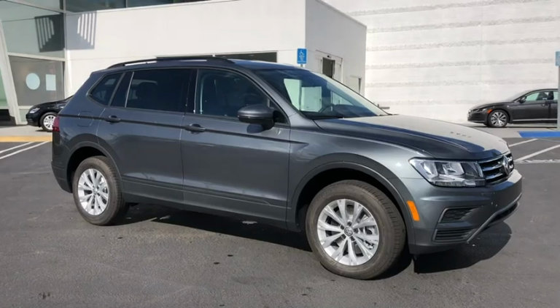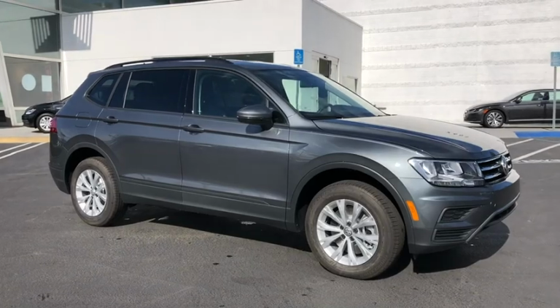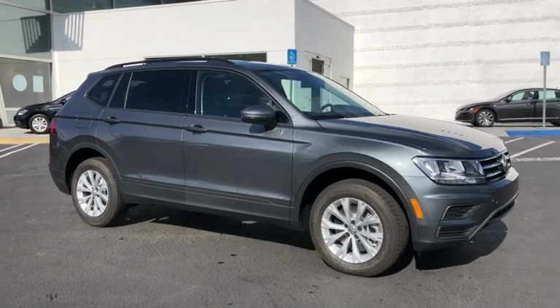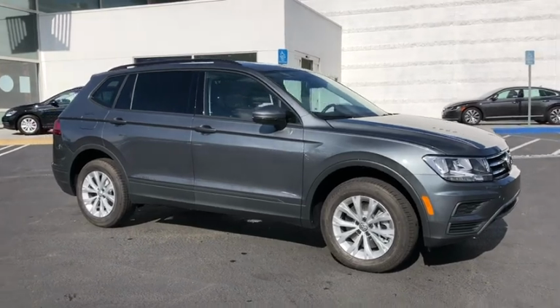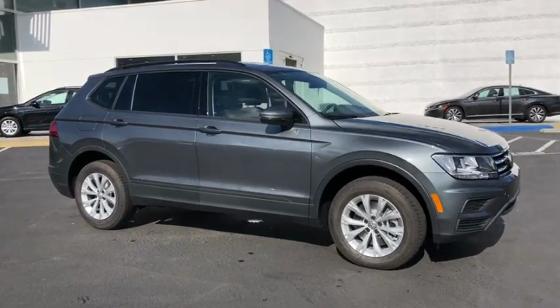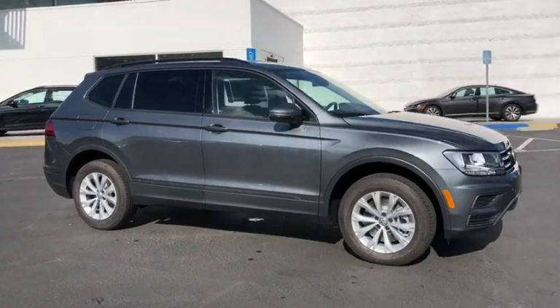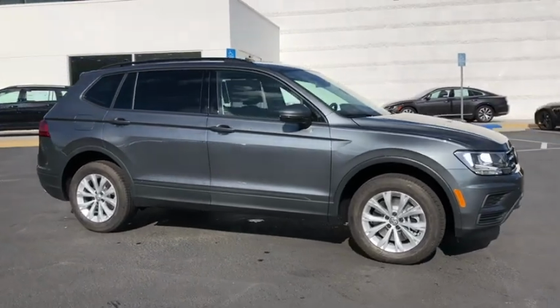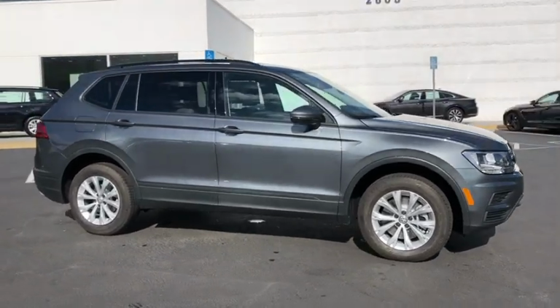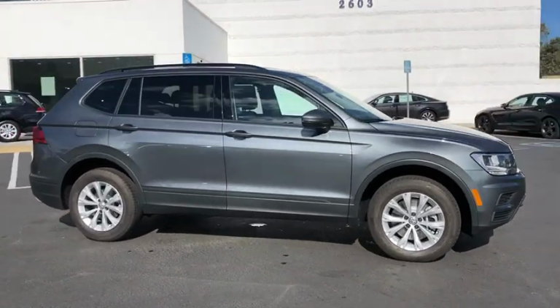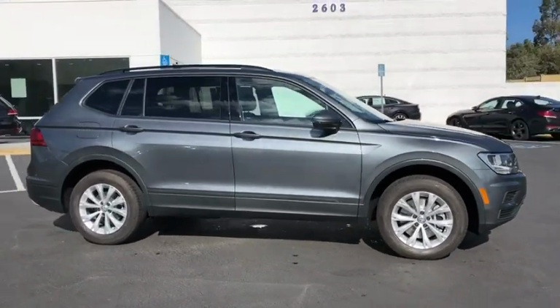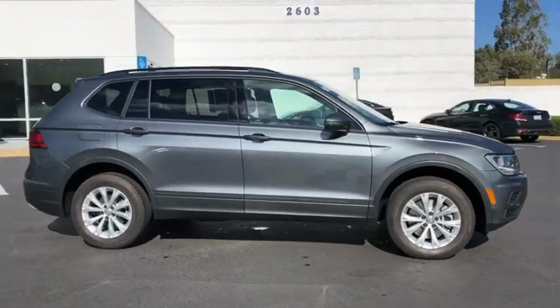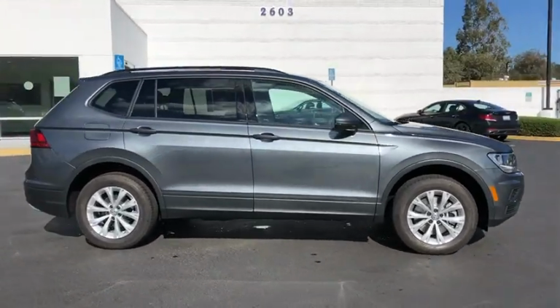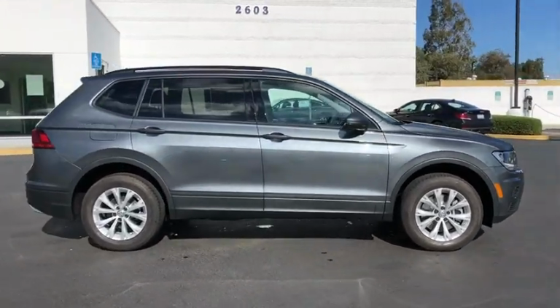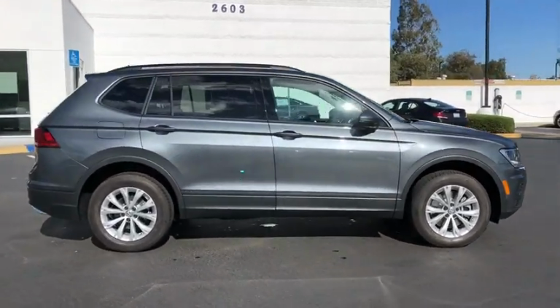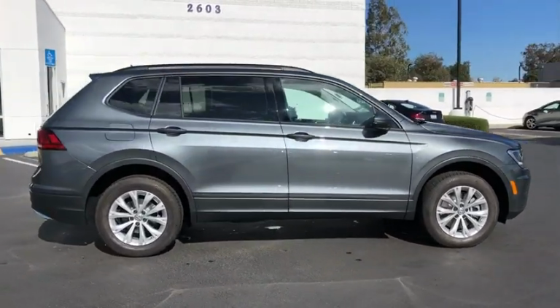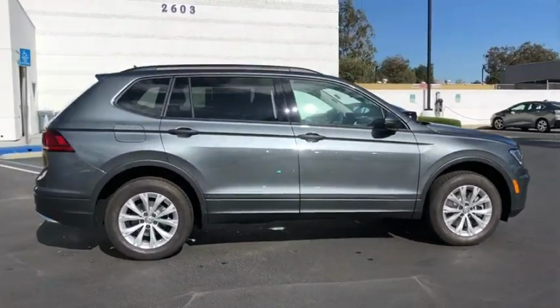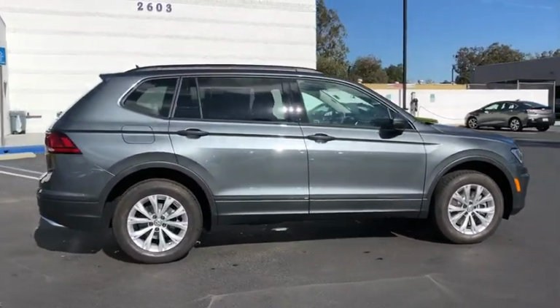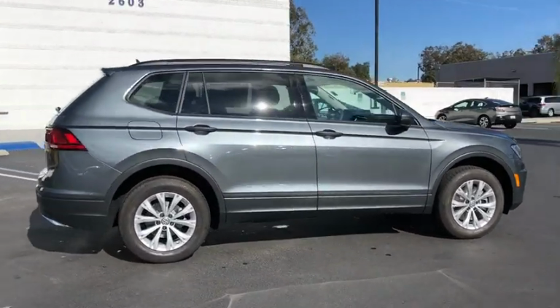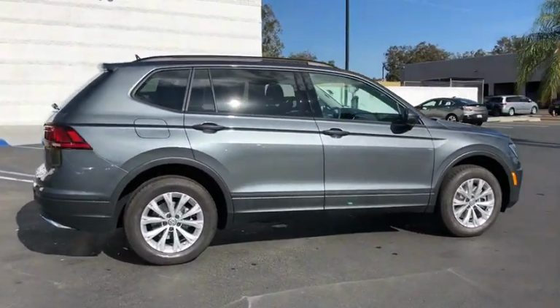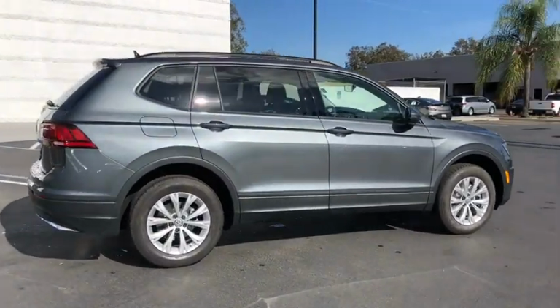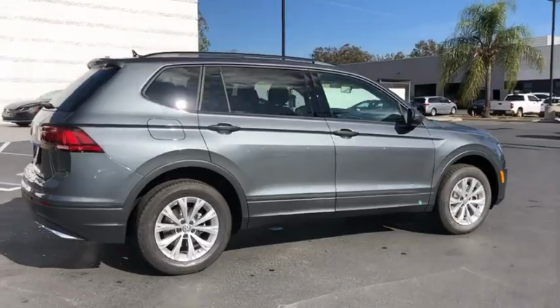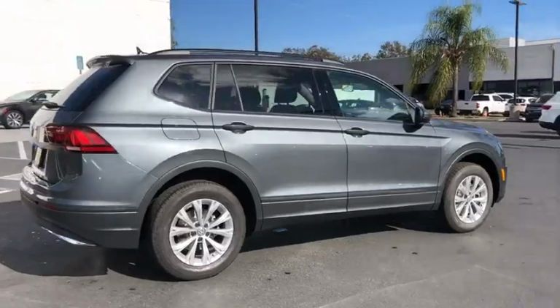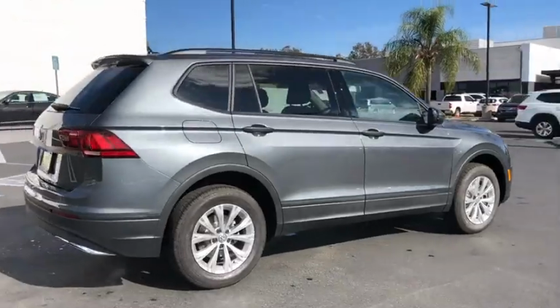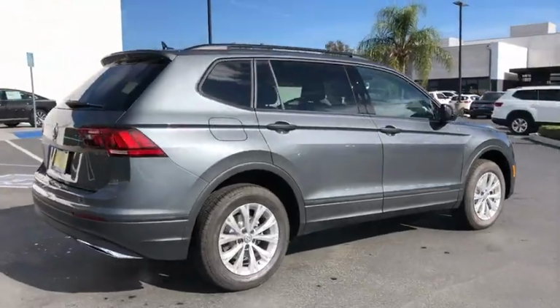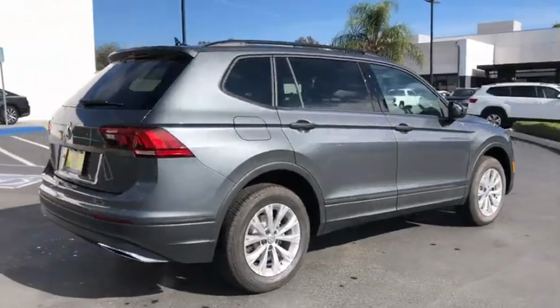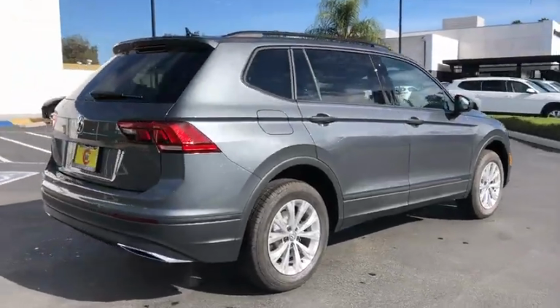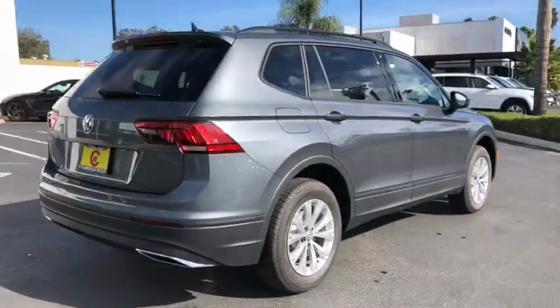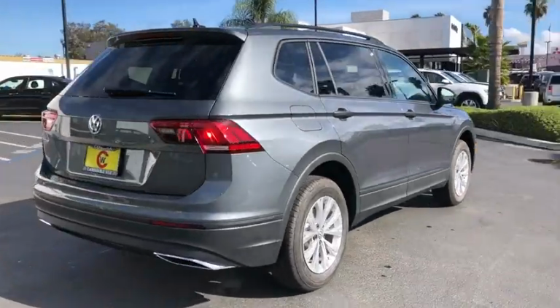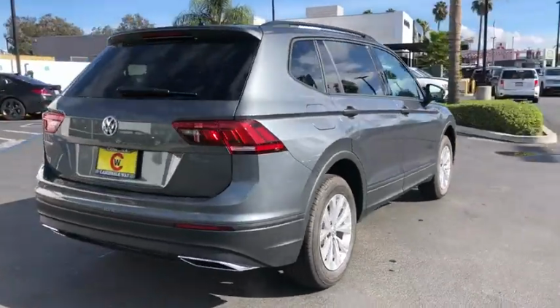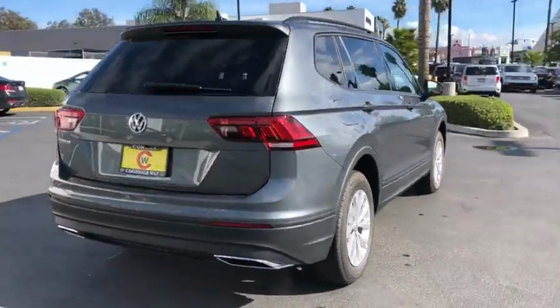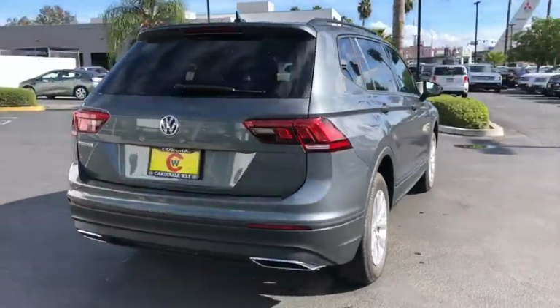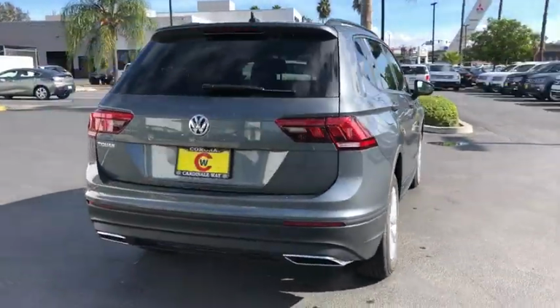We are pleased to show you the 2020 Volkswagen Tiguan. With Volkswagen Tiguan, it's good to be turbo. Turbo with class.